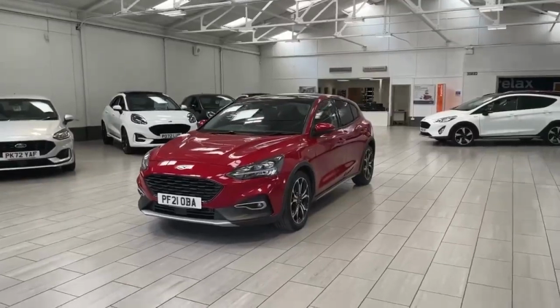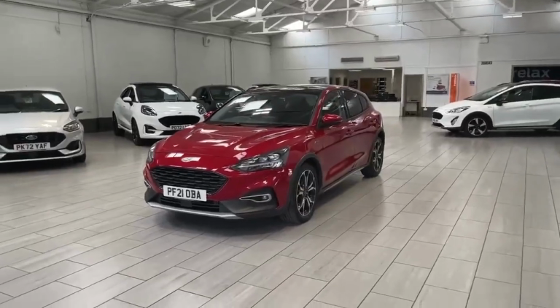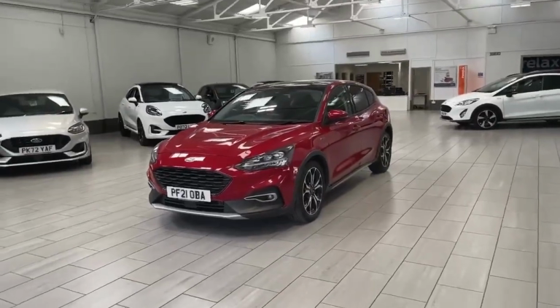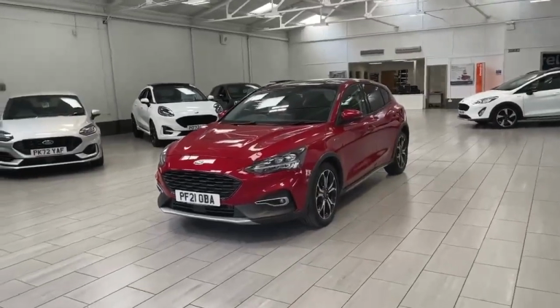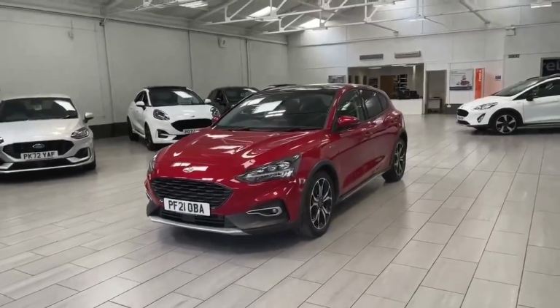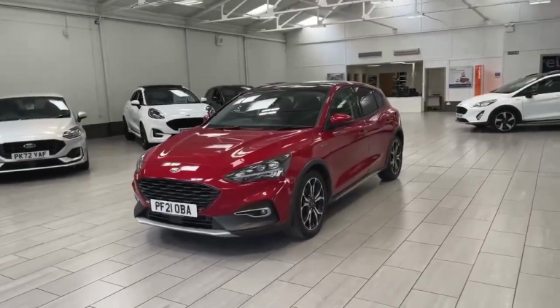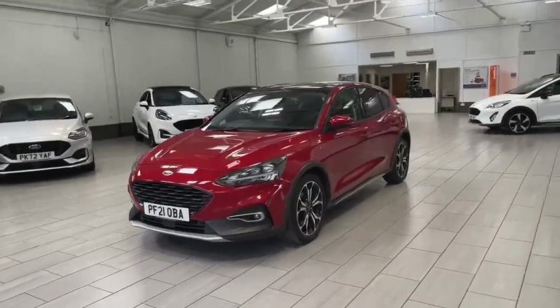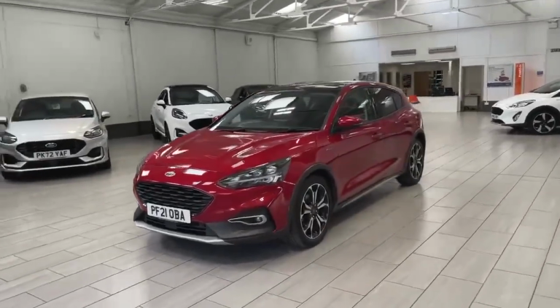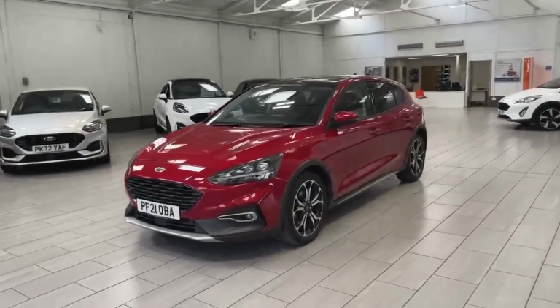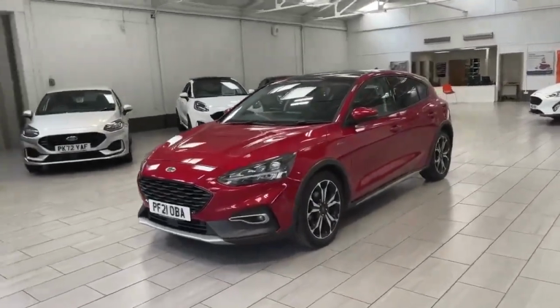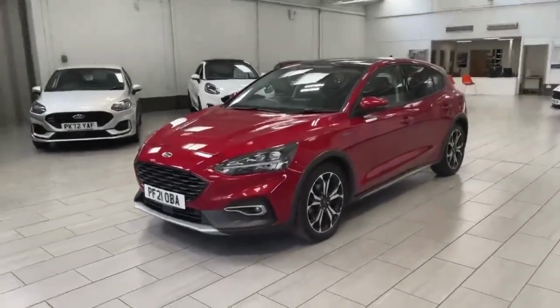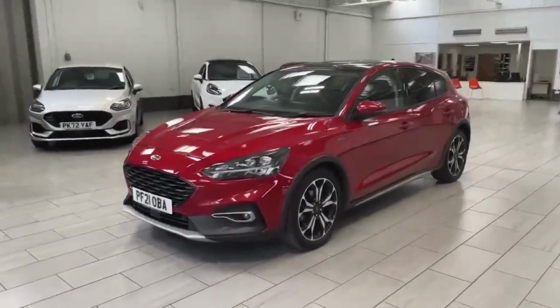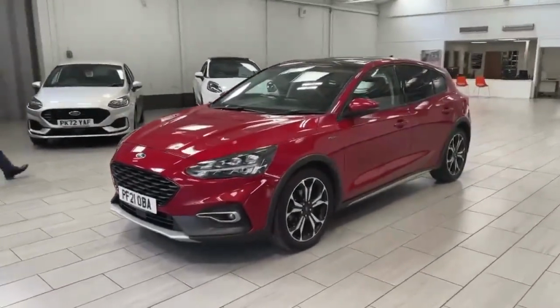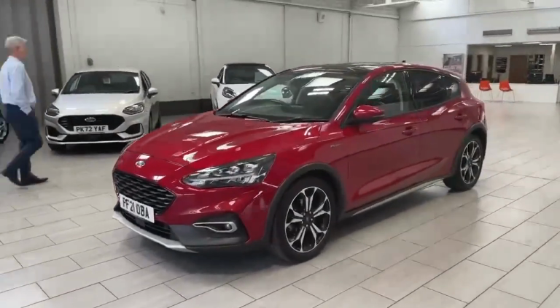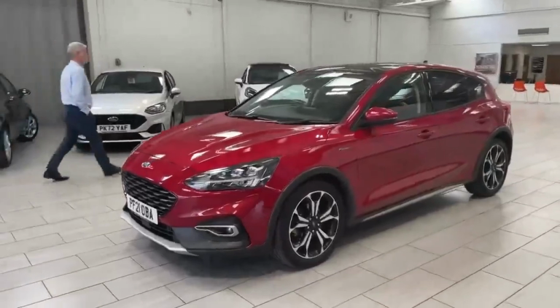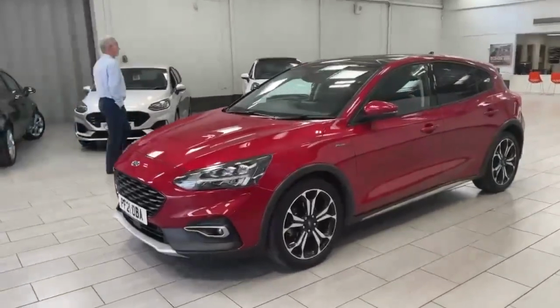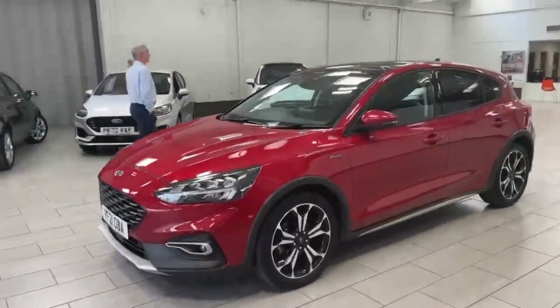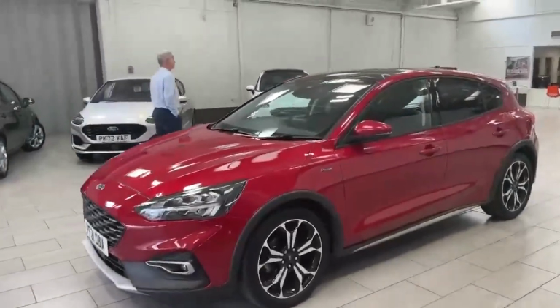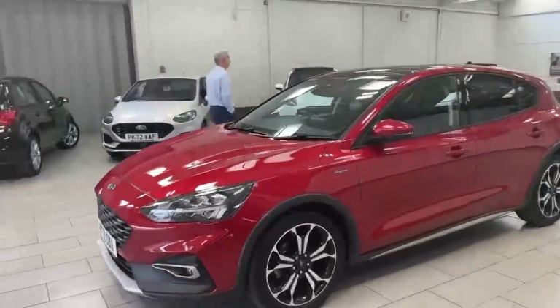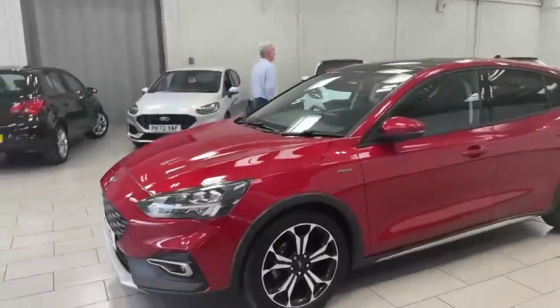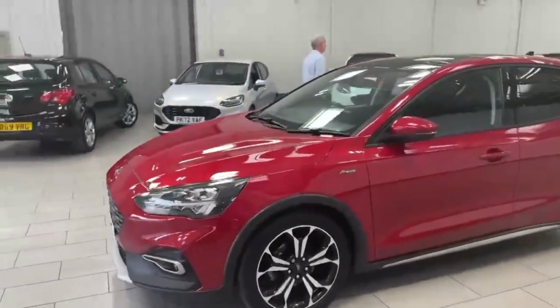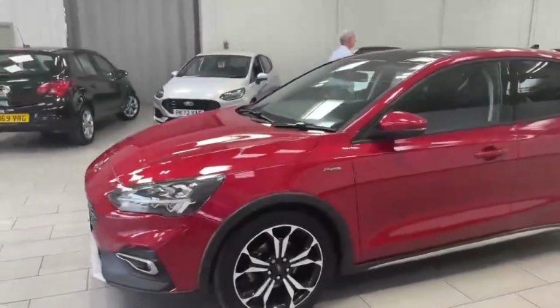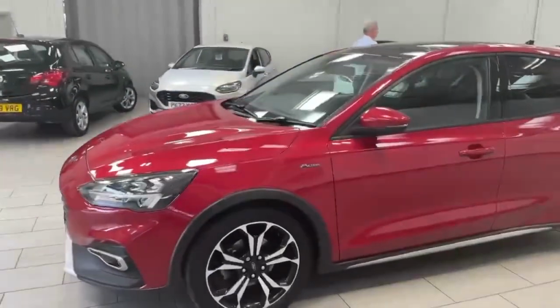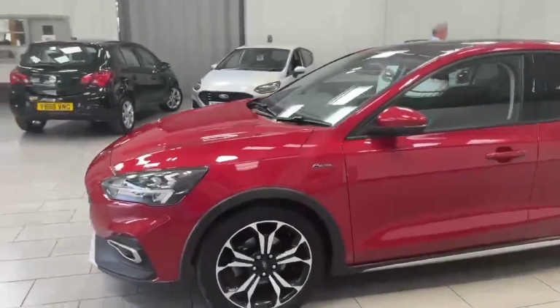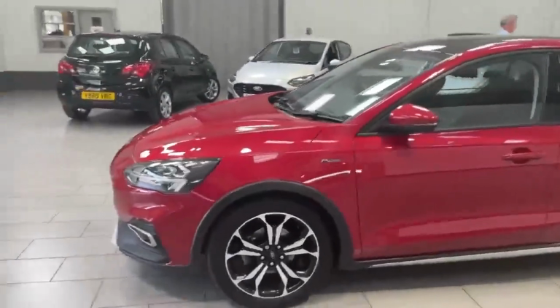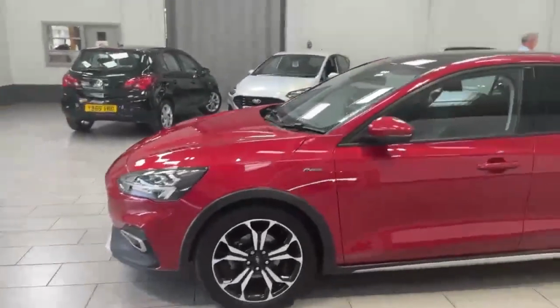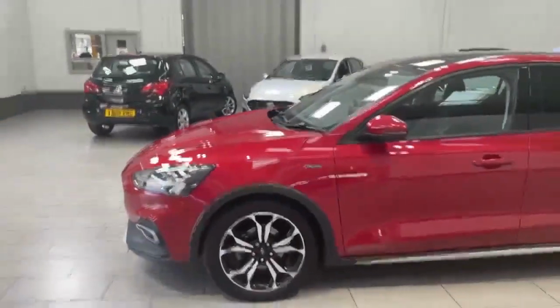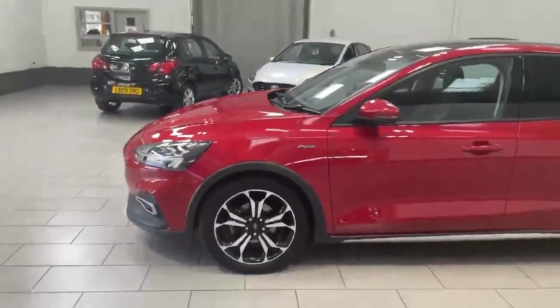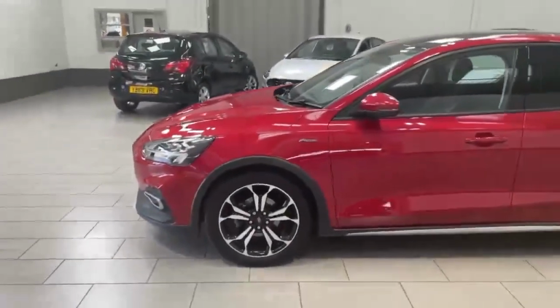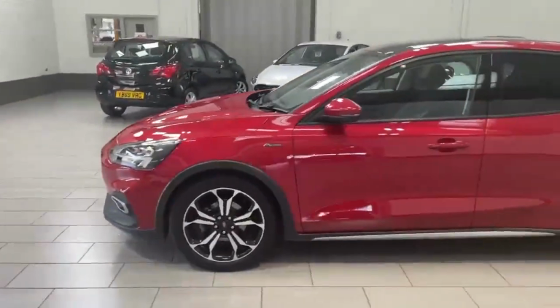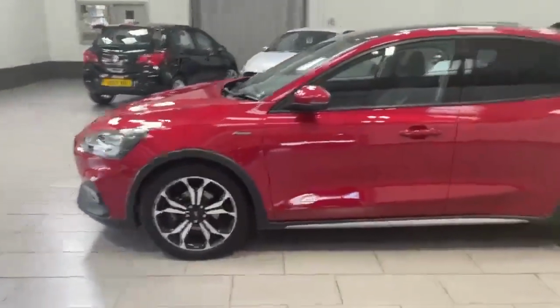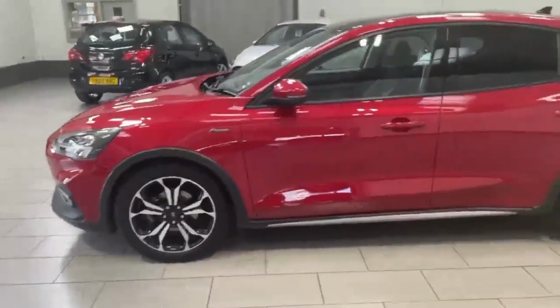Welcome to OMC Ford Accrington. Here we have our 2021 Ford Focus Active, finished off in a stunning red. It does have the machine finished alloys.